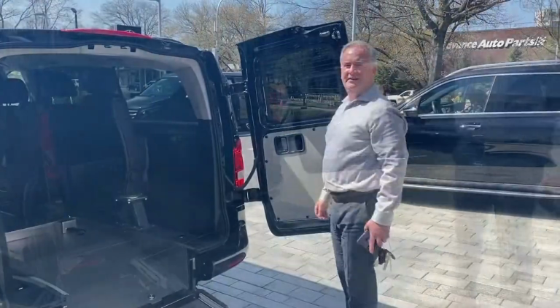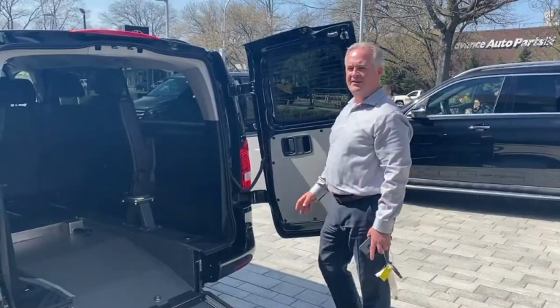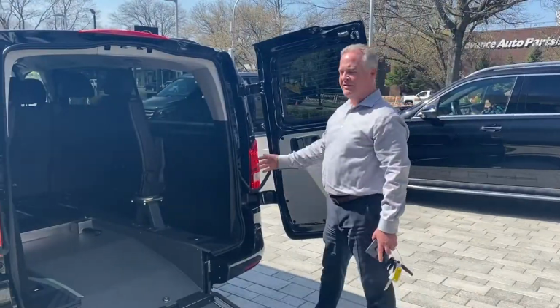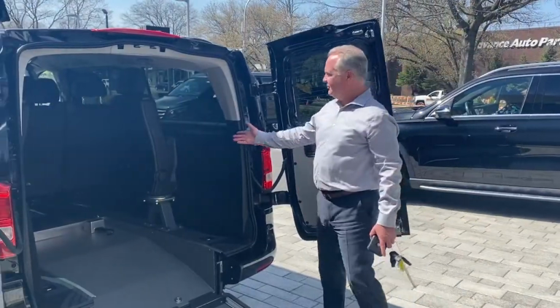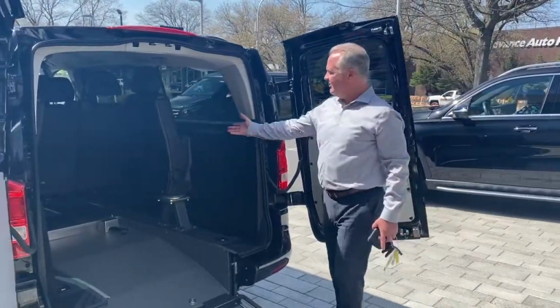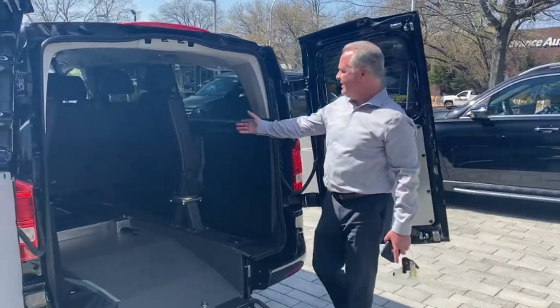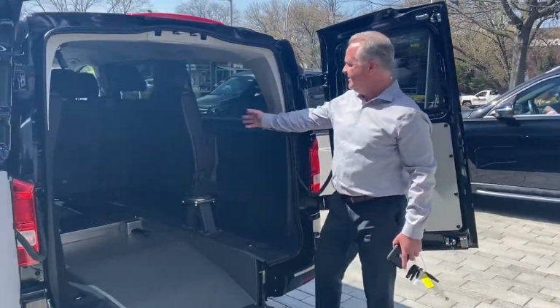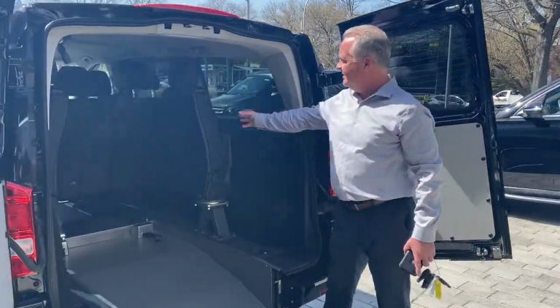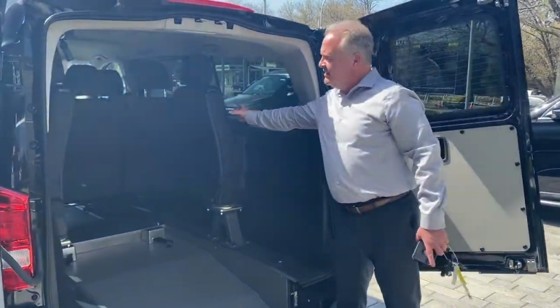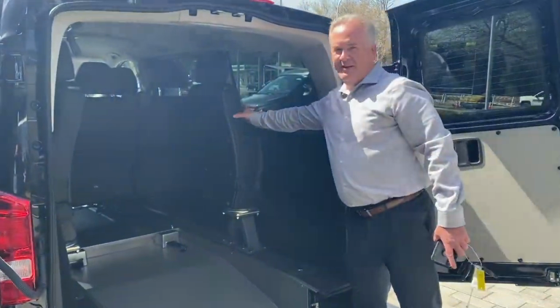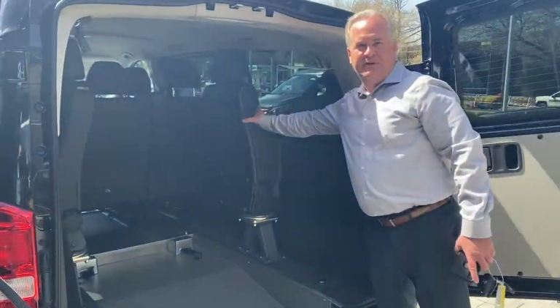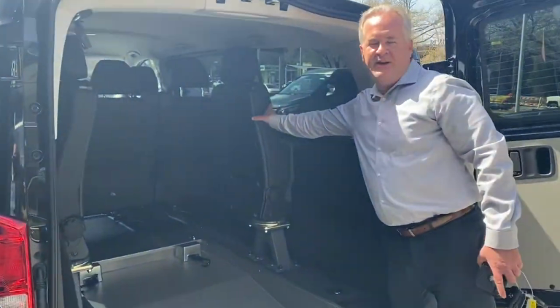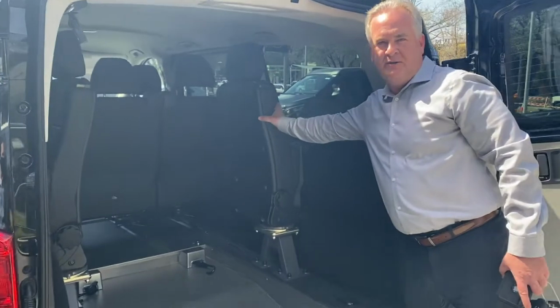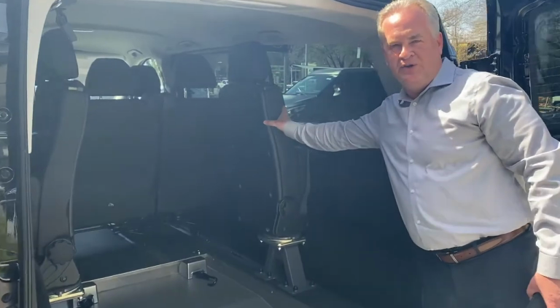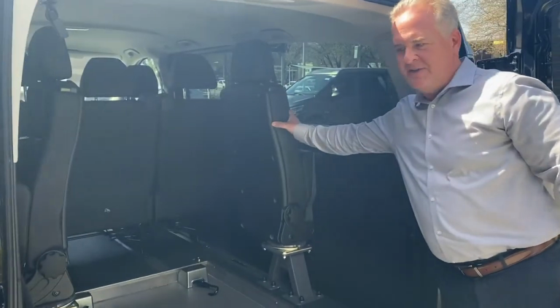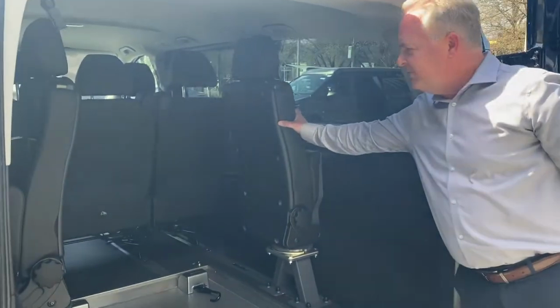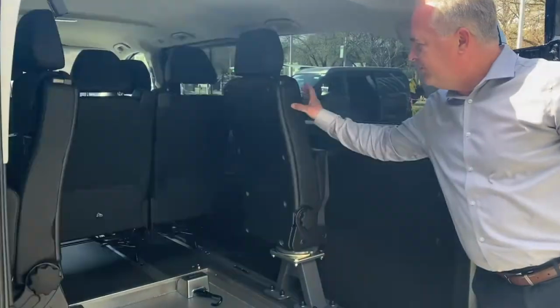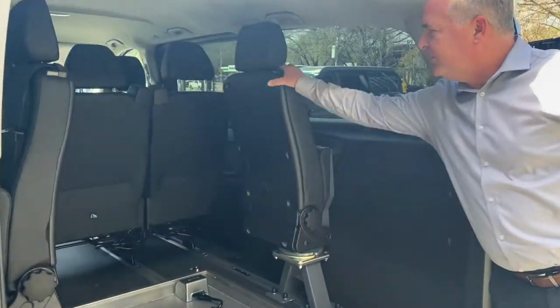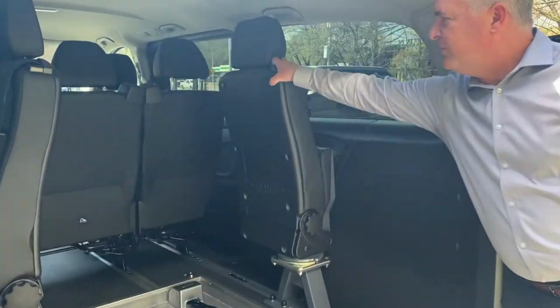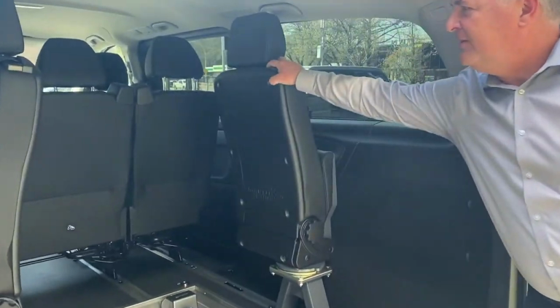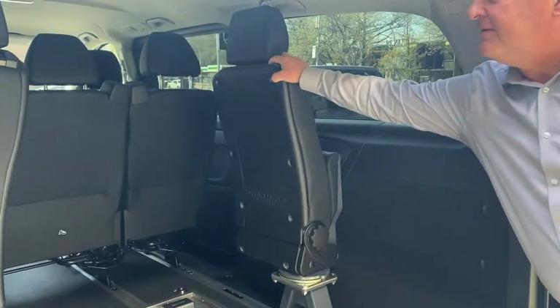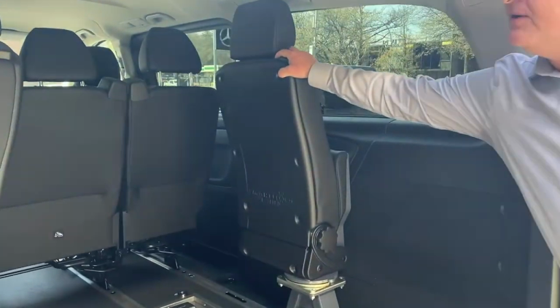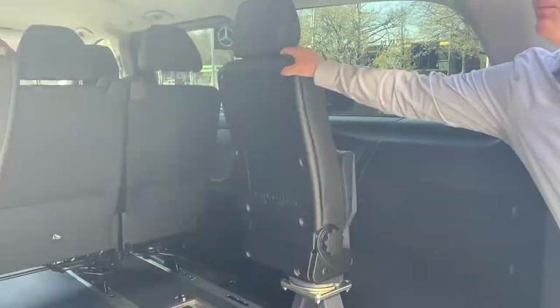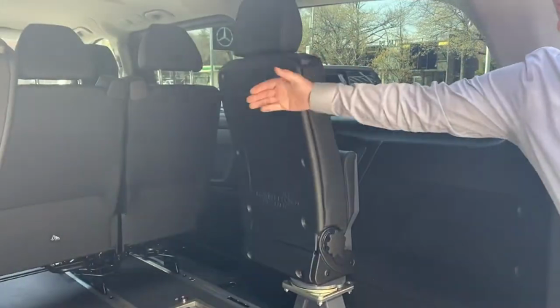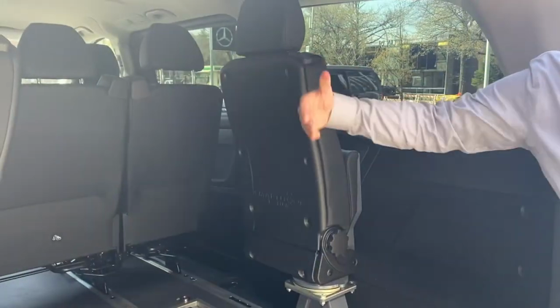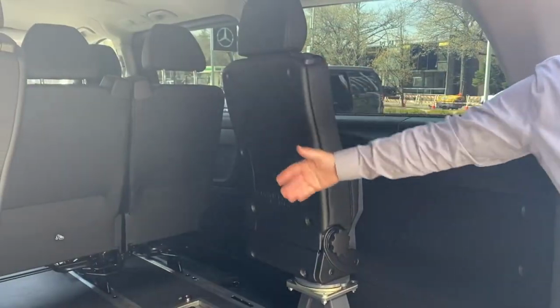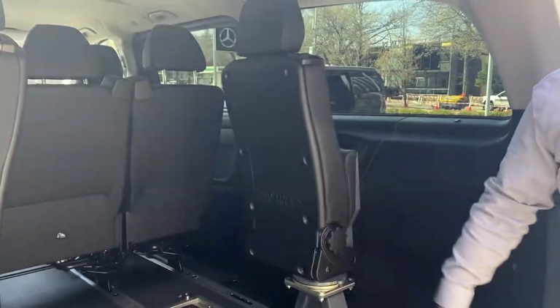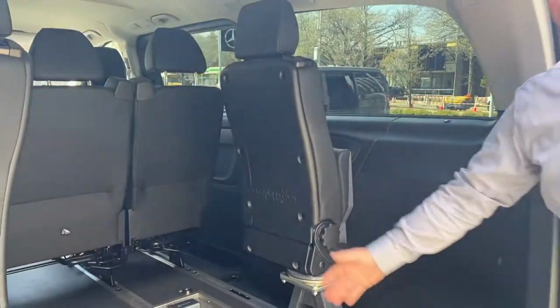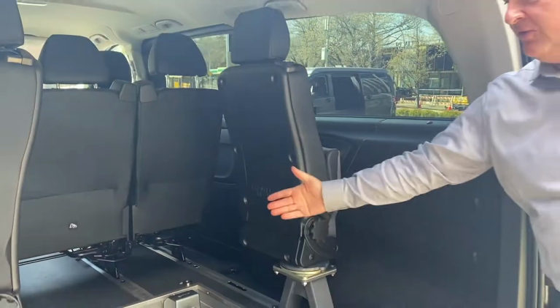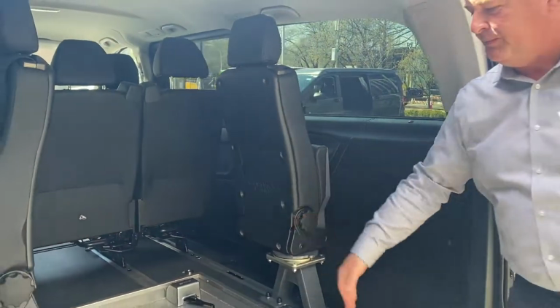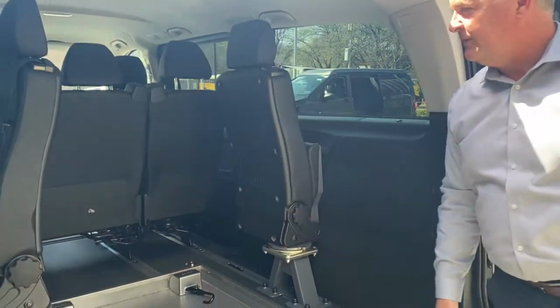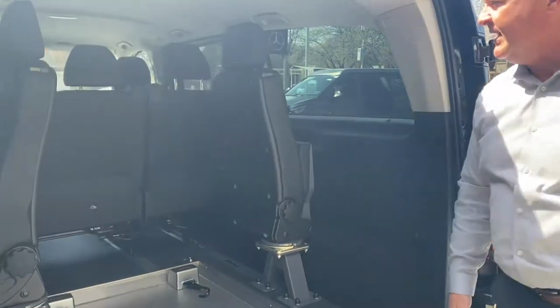It's got two additional chairs right here that when the wheelchair is not in use, we can turn these and swing them in, and you can fit two people in the back.